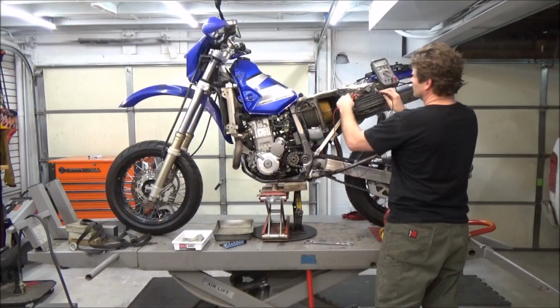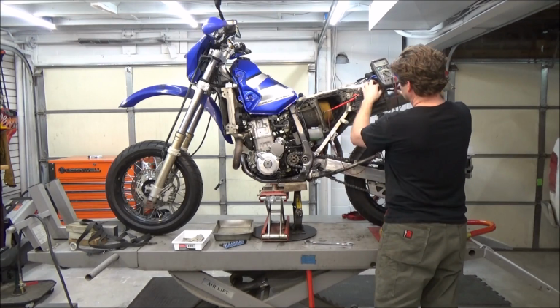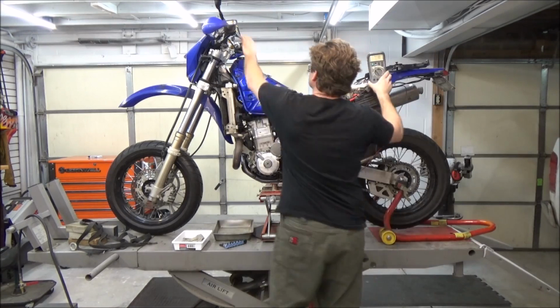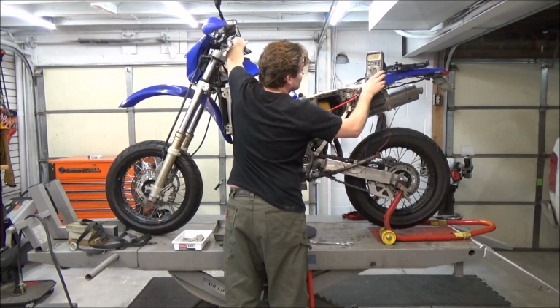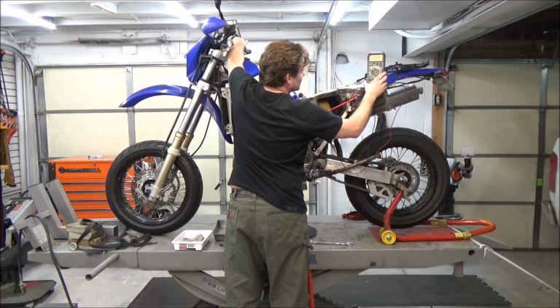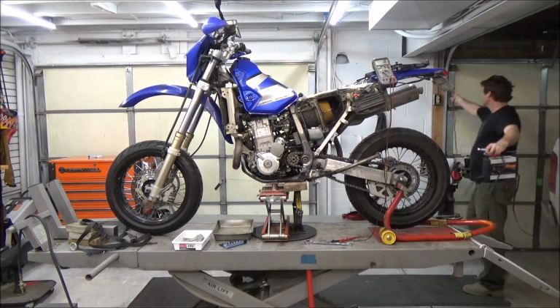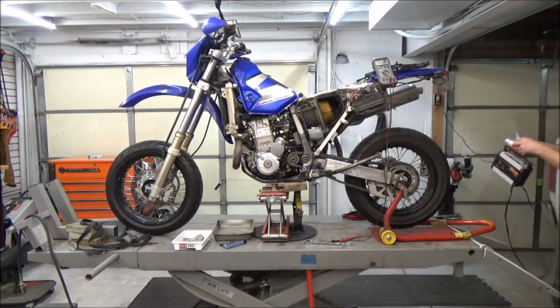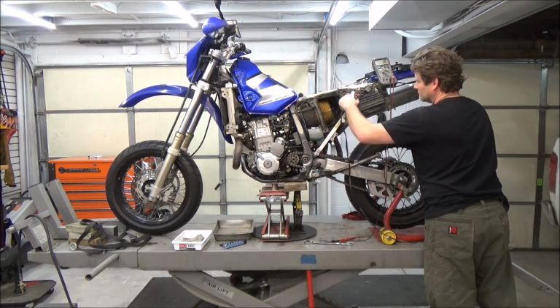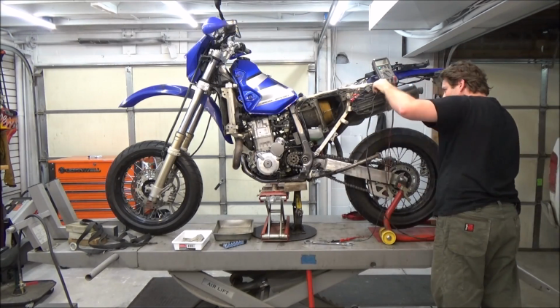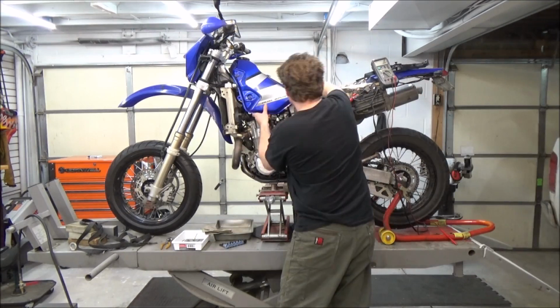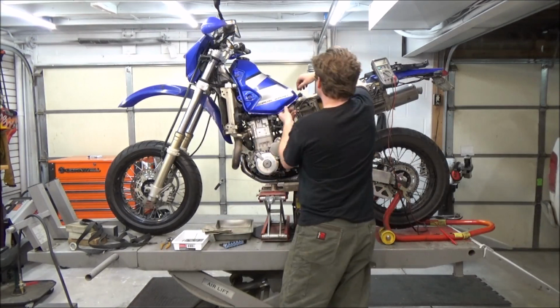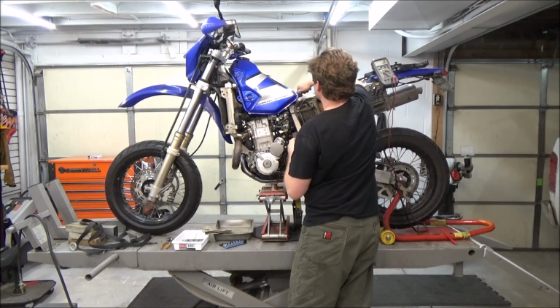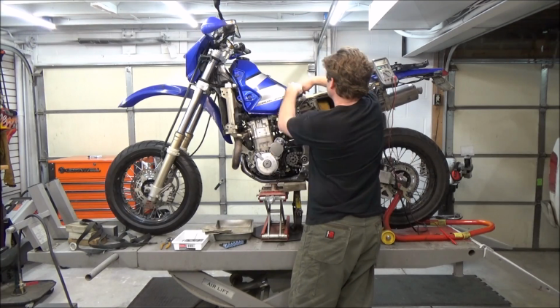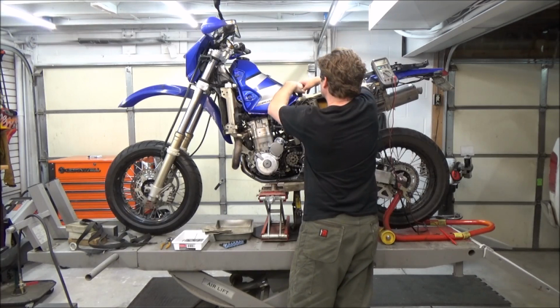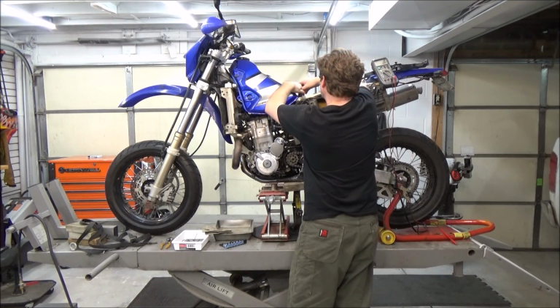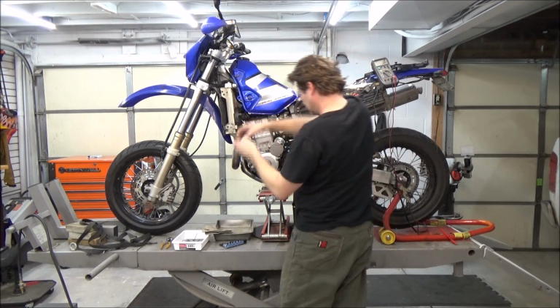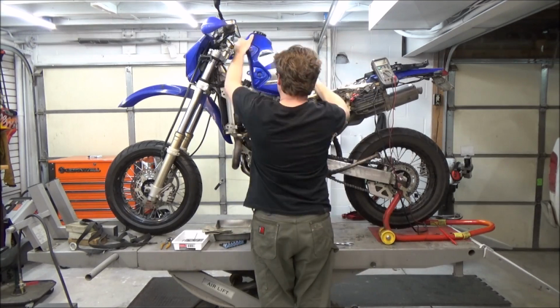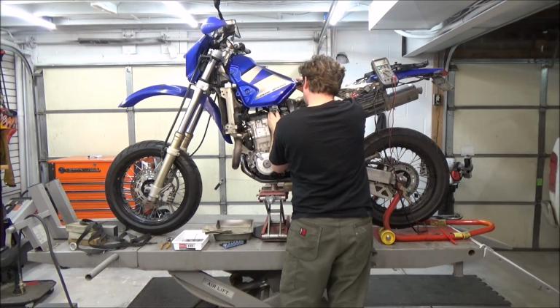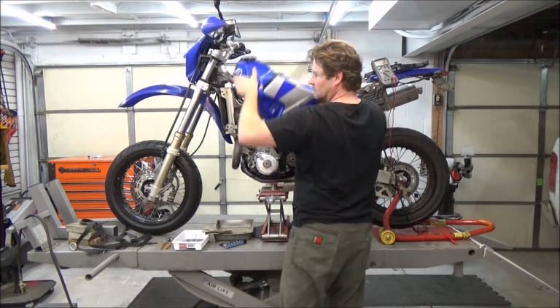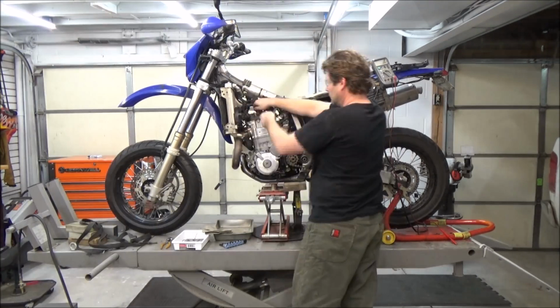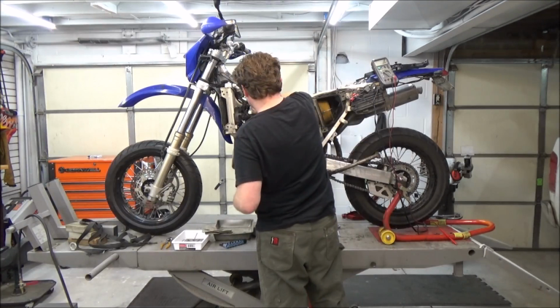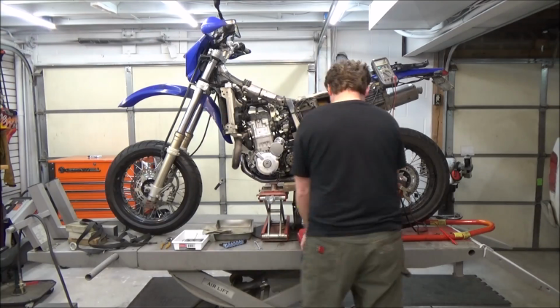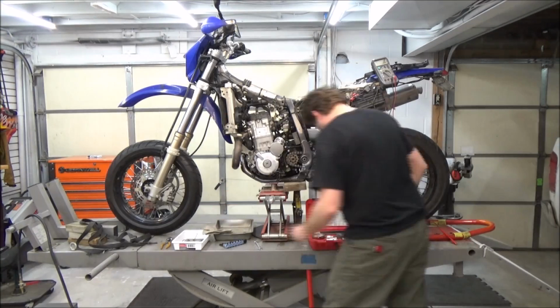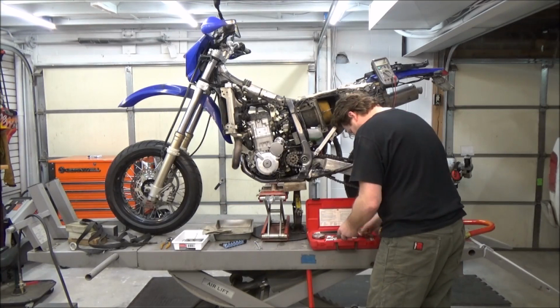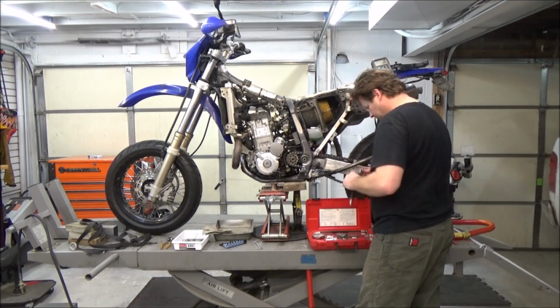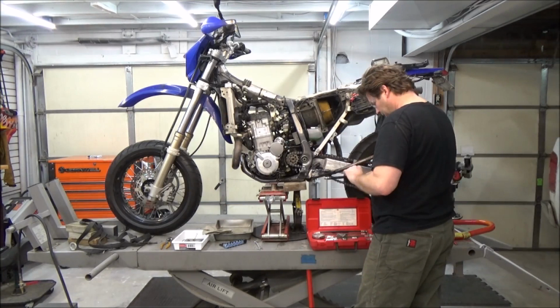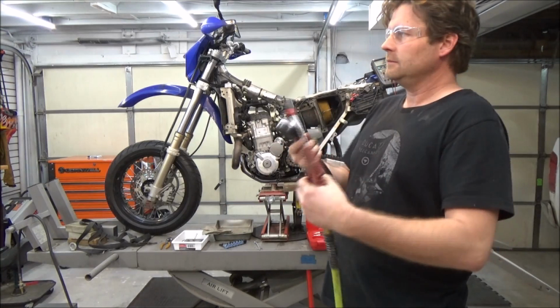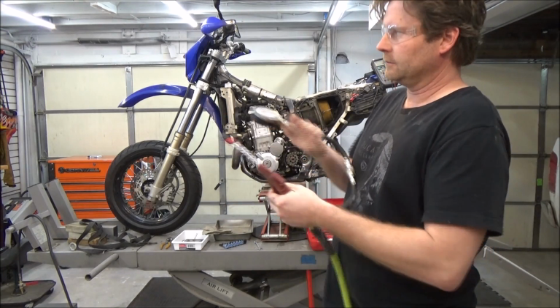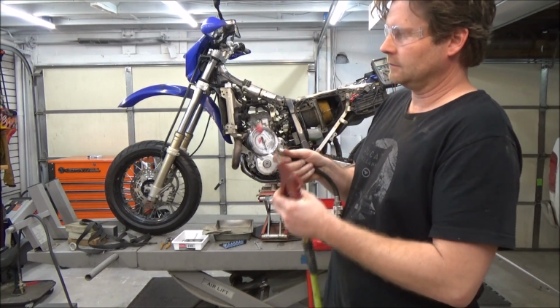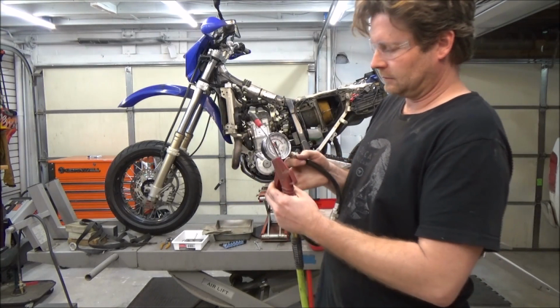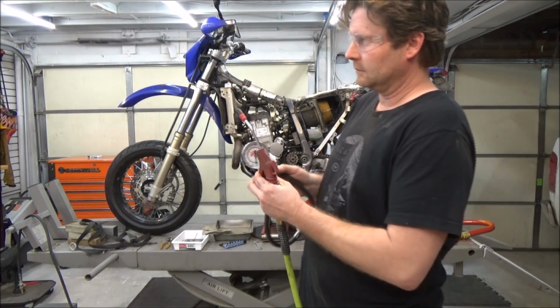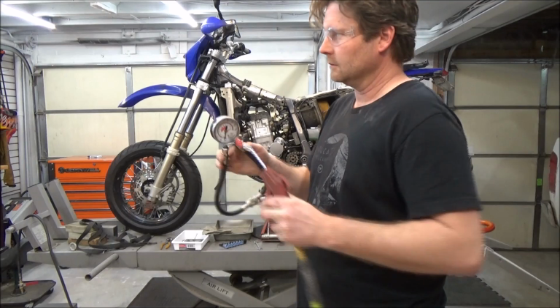We're going to start off by checking the battery. The compression number listed in the service manual is dependent on the battery being fully charged. If you get a low reading, it could be because your battery isn't turning the starter motor over fast enough to get an accurate reading.